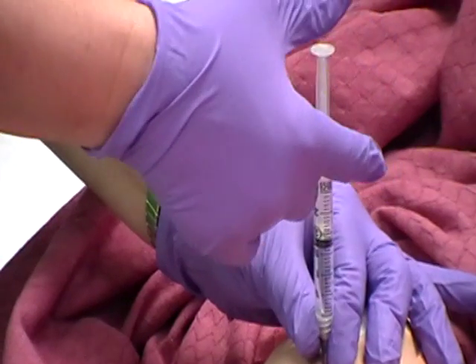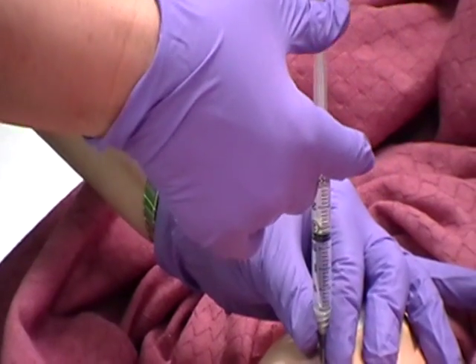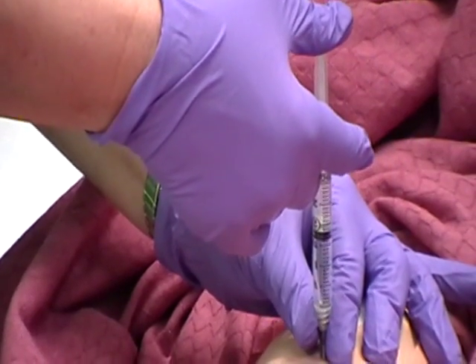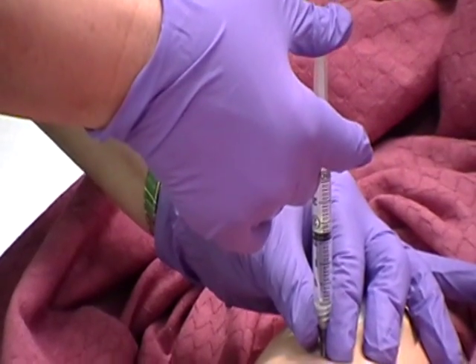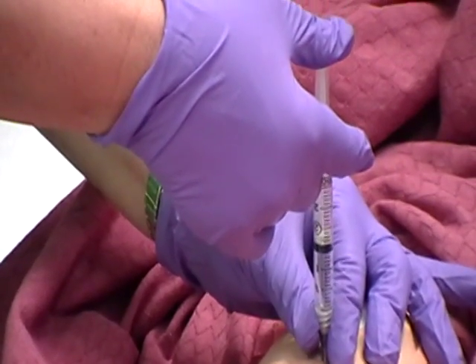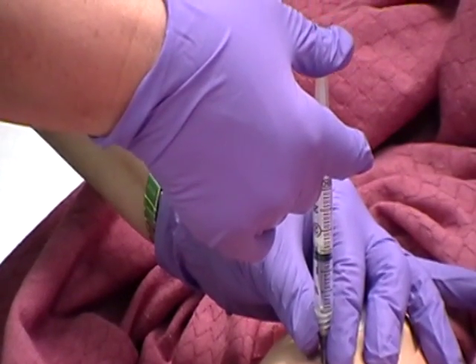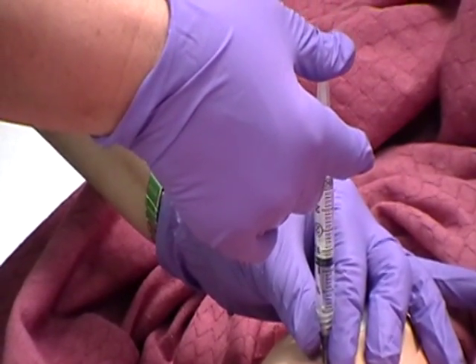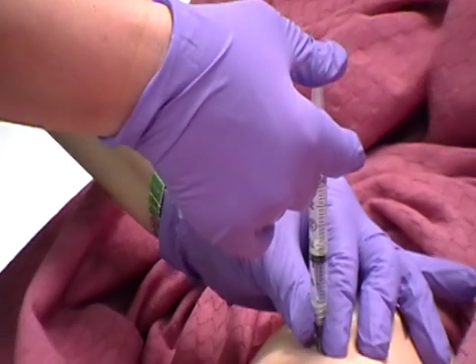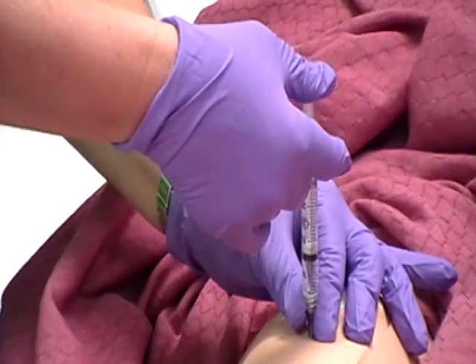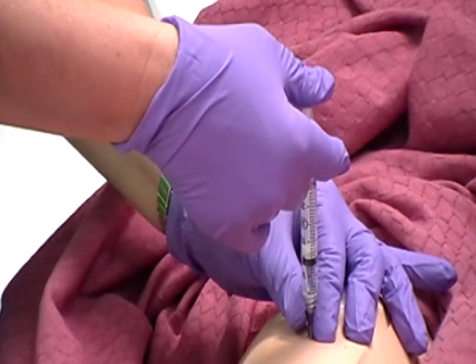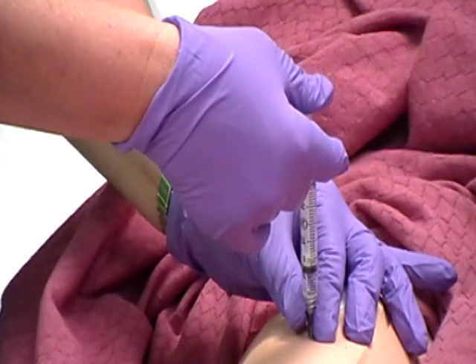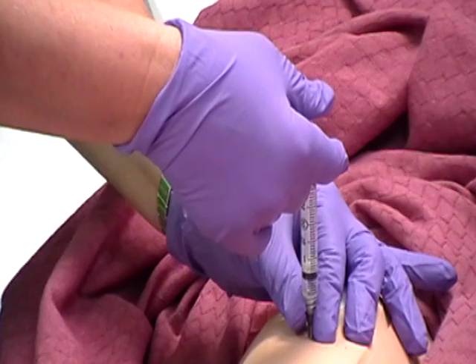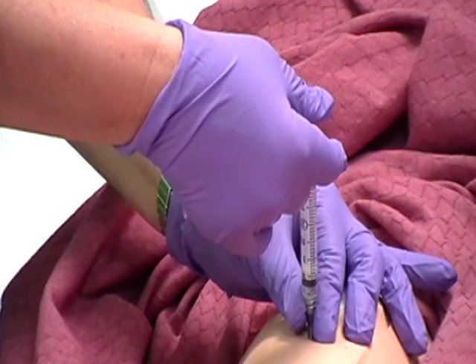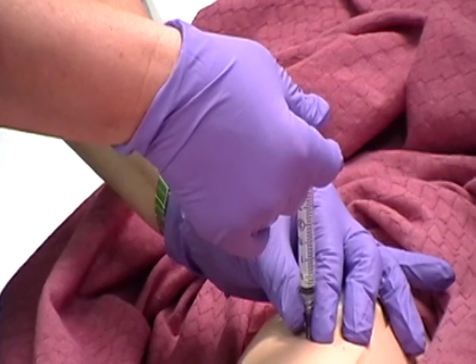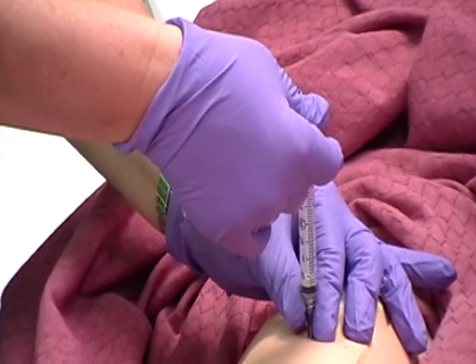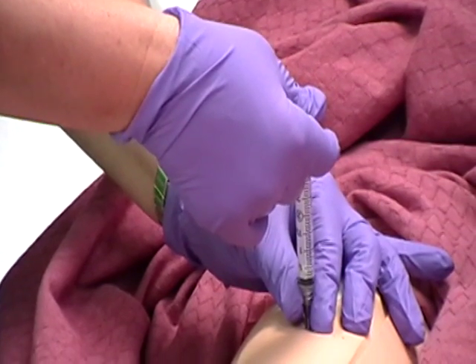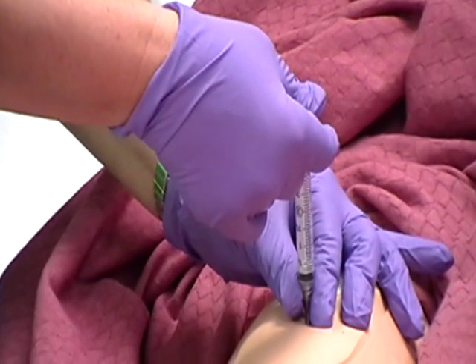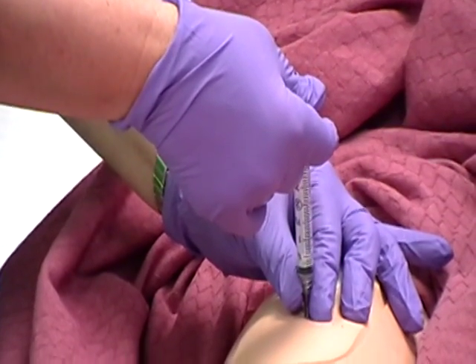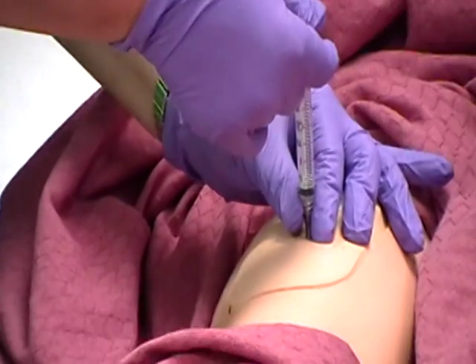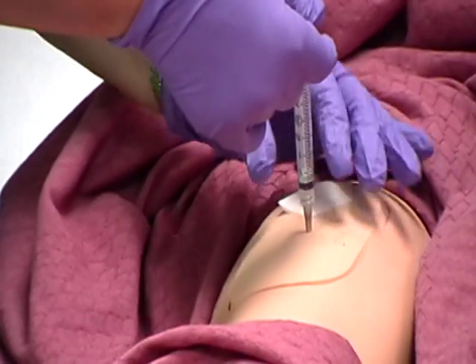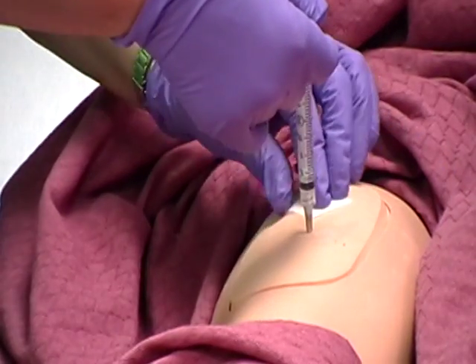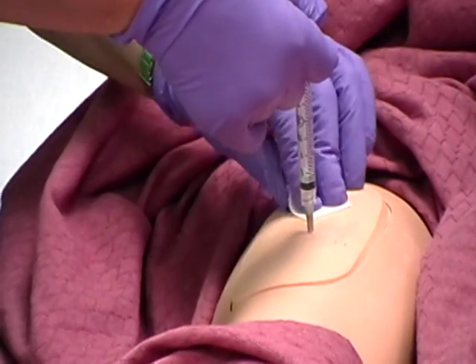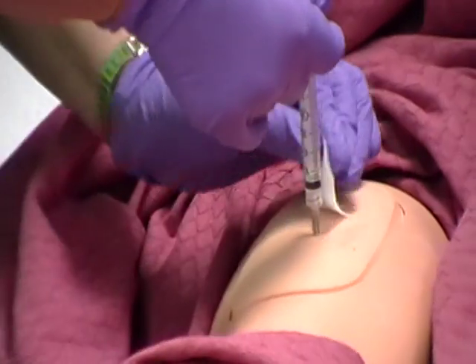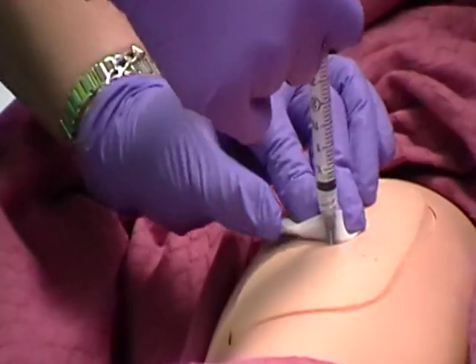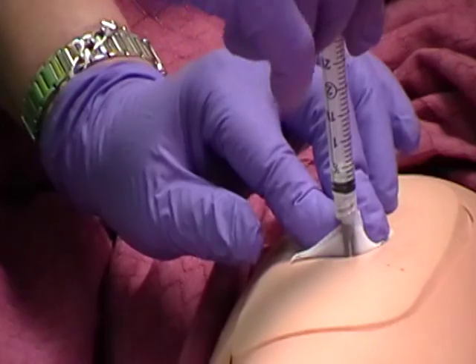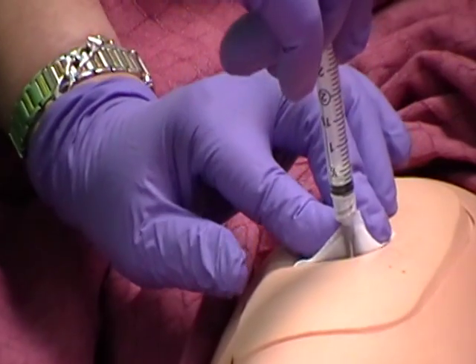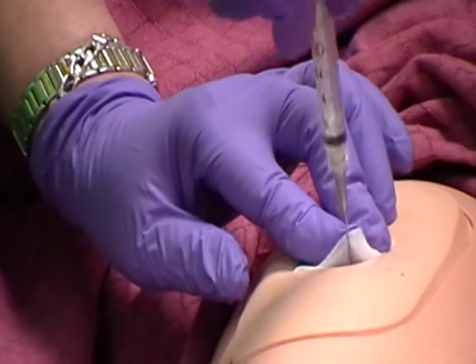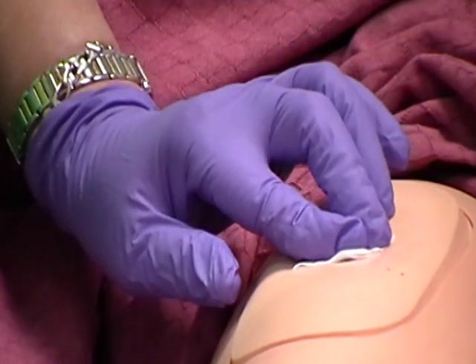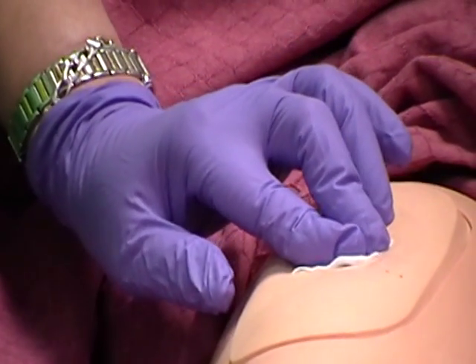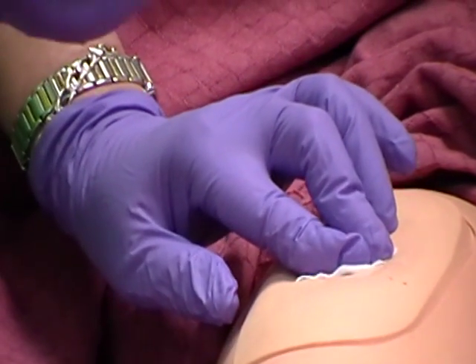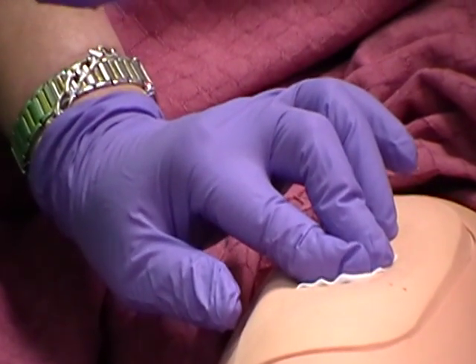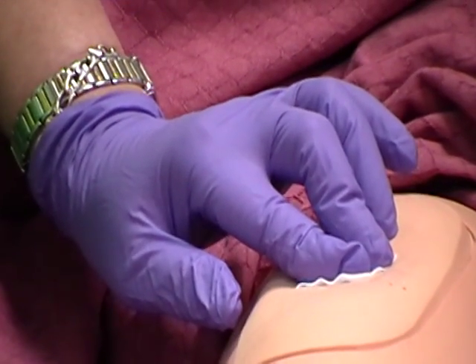Inject medication slowly at a rate of 10 seconds per milliliter. Wait 10 seconds. Then smoothly and steadily withdraw needle while applying antiseptic swab gently over site so skin does not drag.